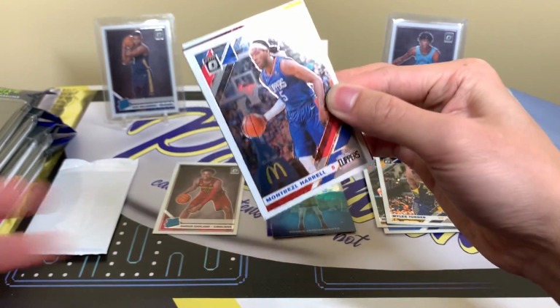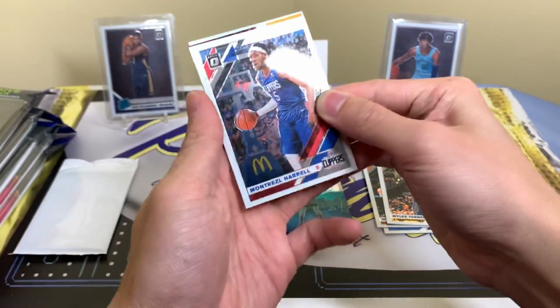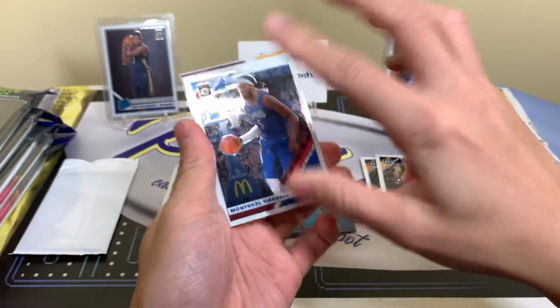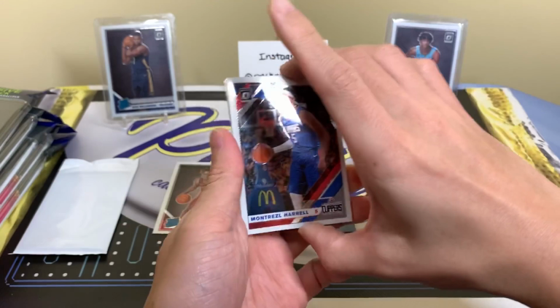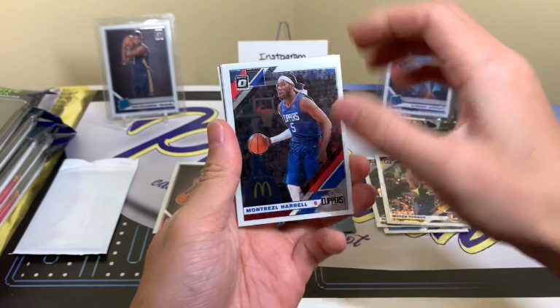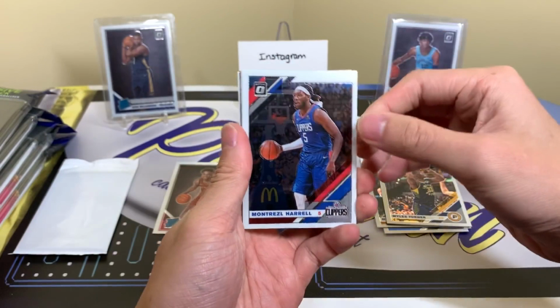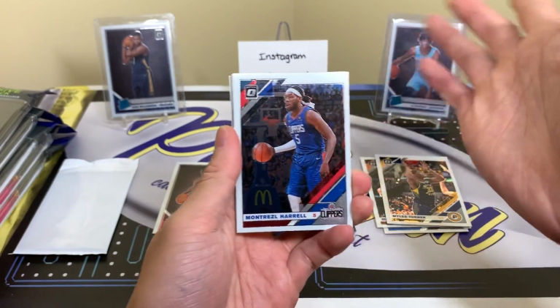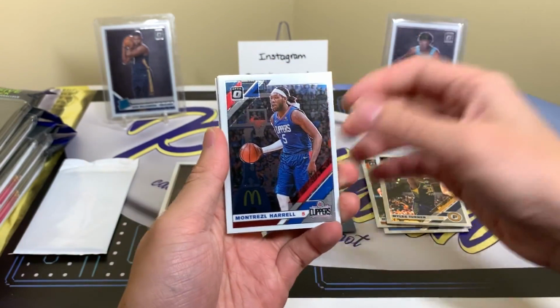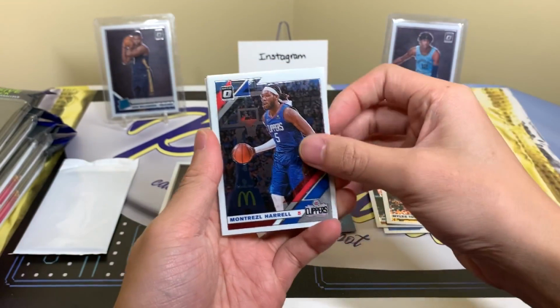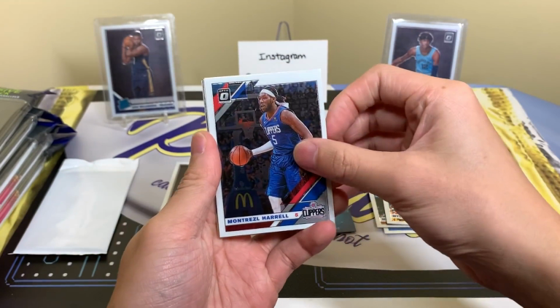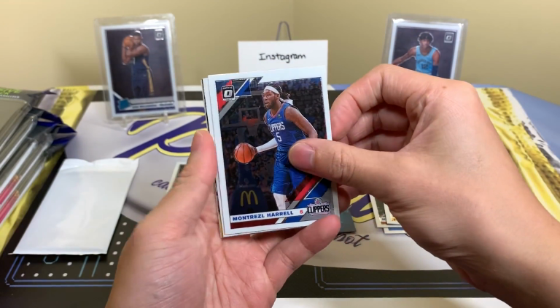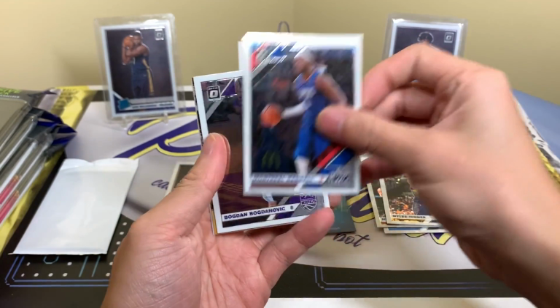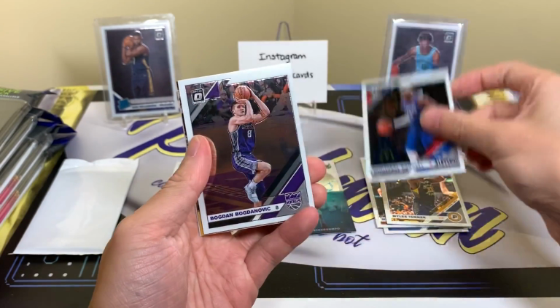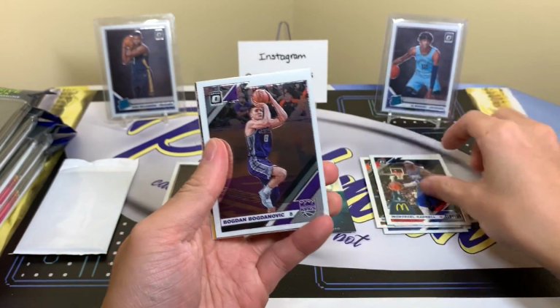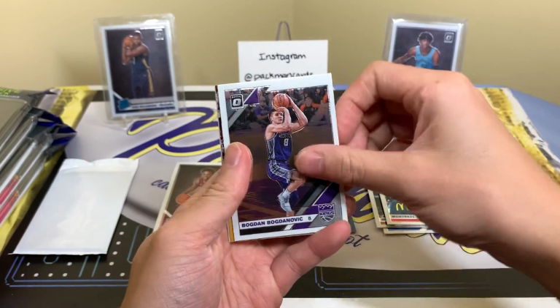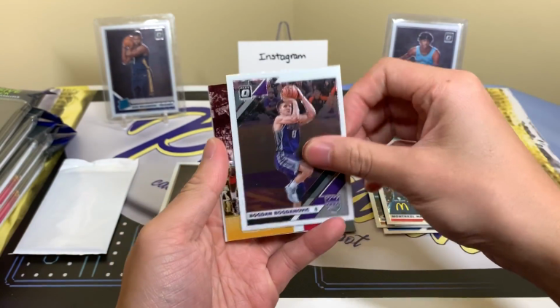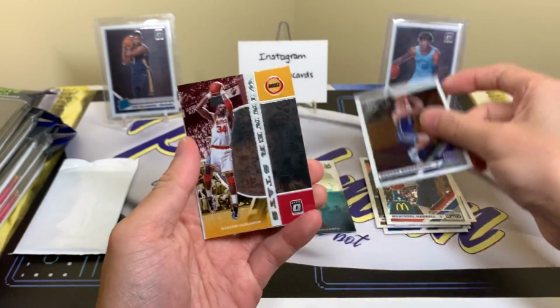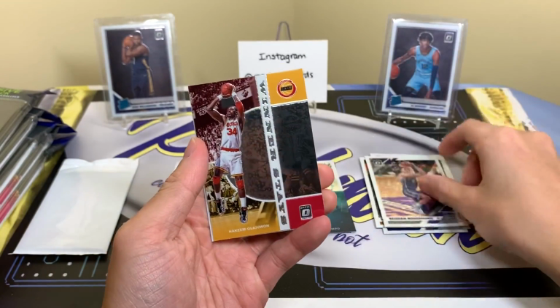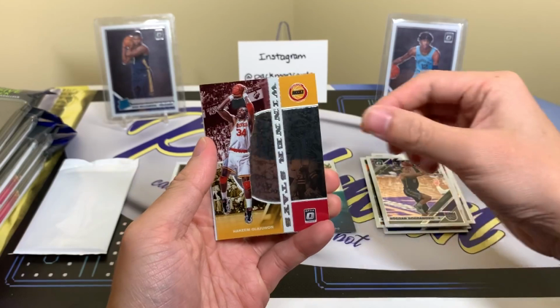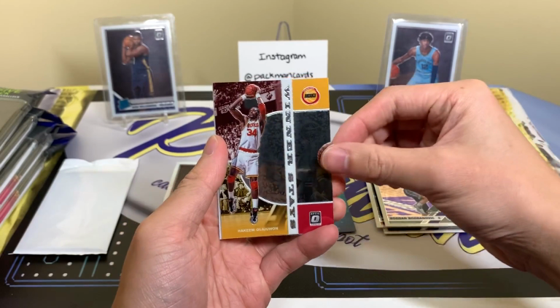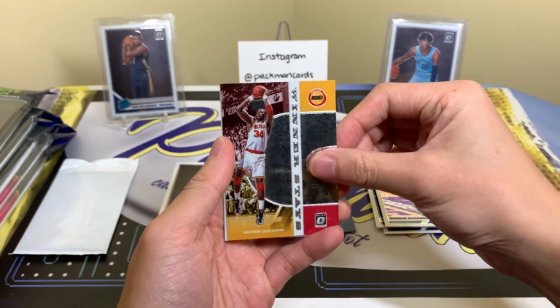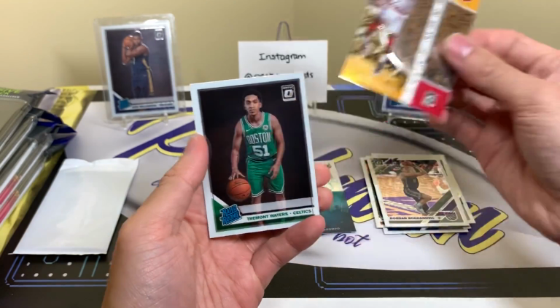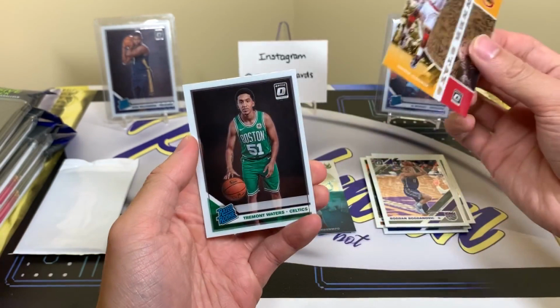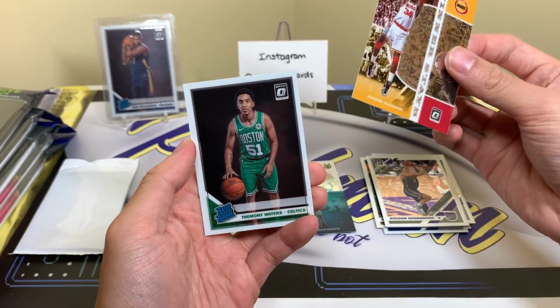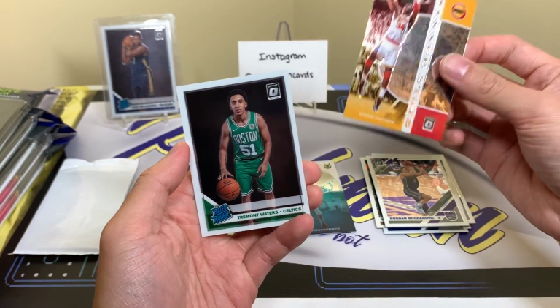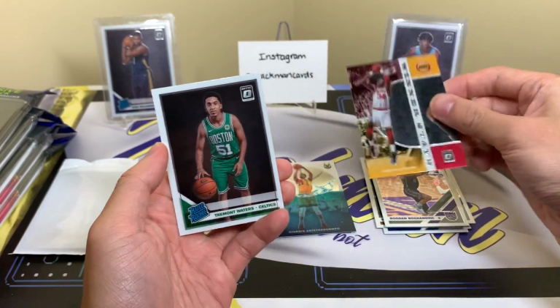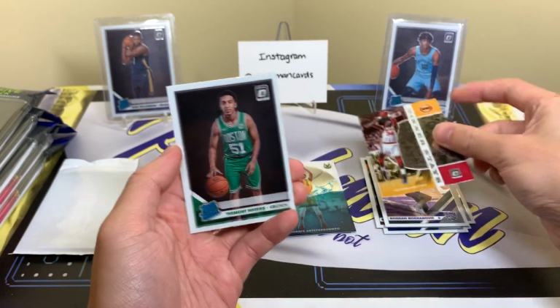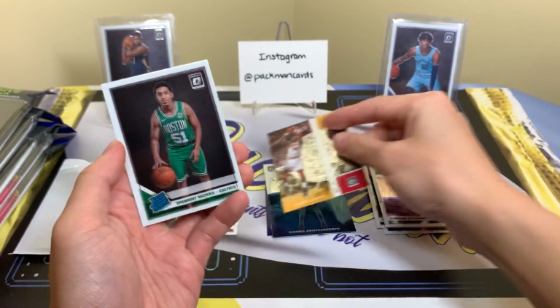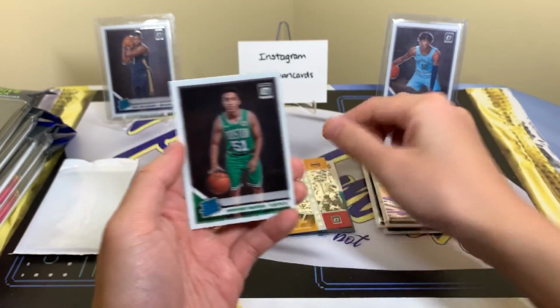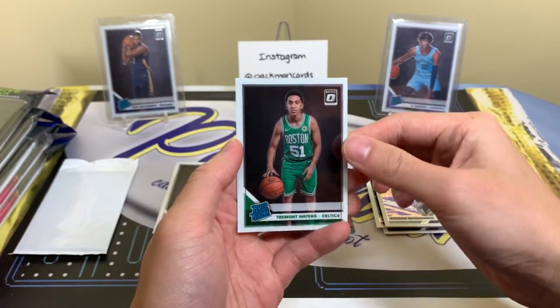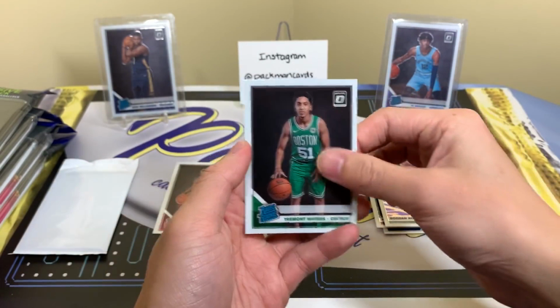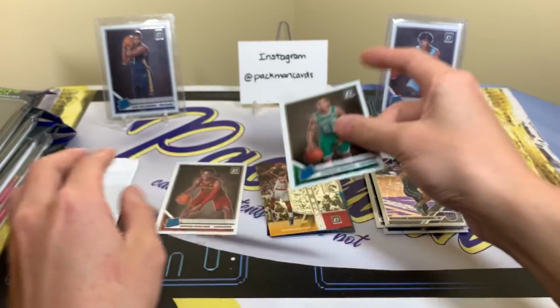I need to remember not to open it from the back — it's a bad habit, my bad. We've got Montrezl Harrell, Donovitch, Akeem, Winner Stays, and Tremont Waters. It's officially a pack-man break.